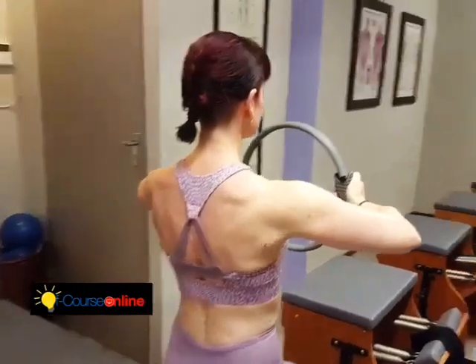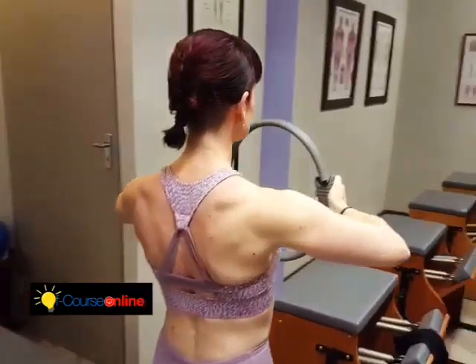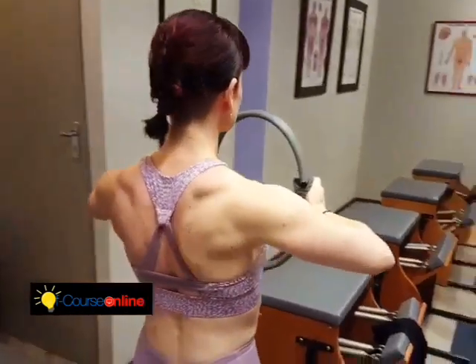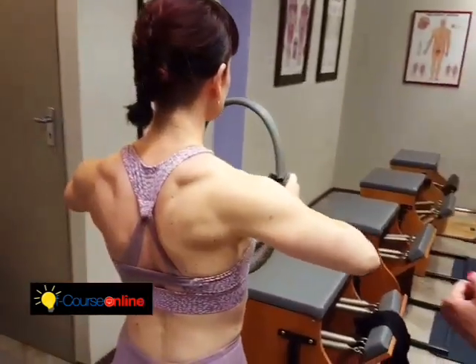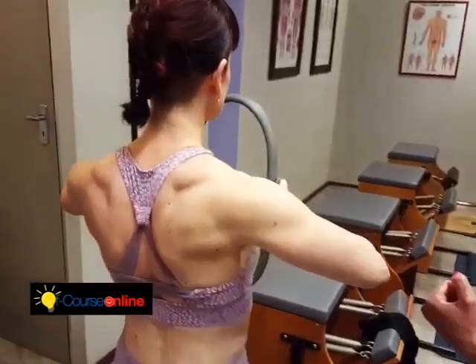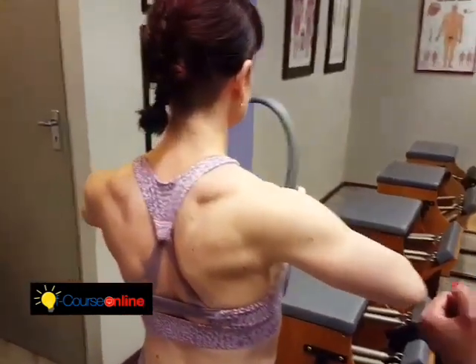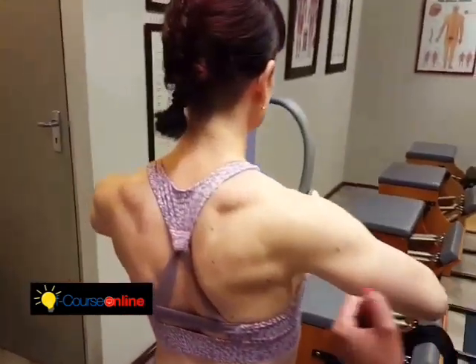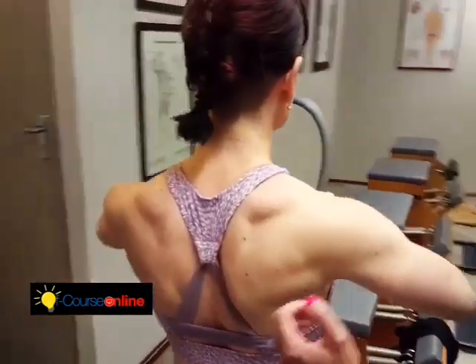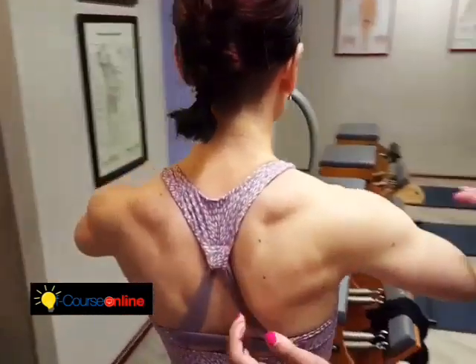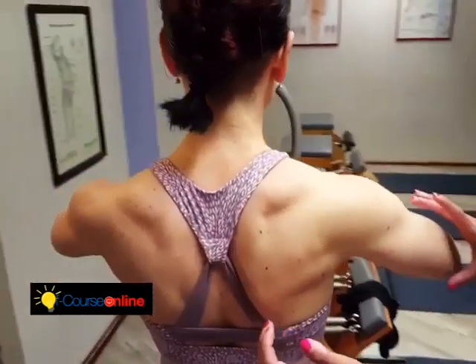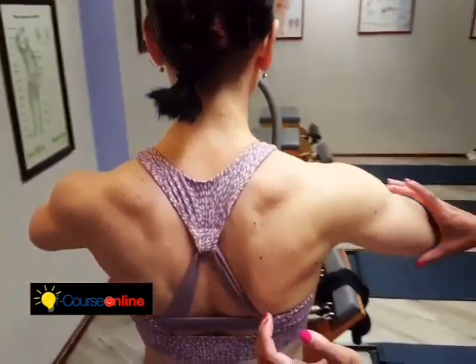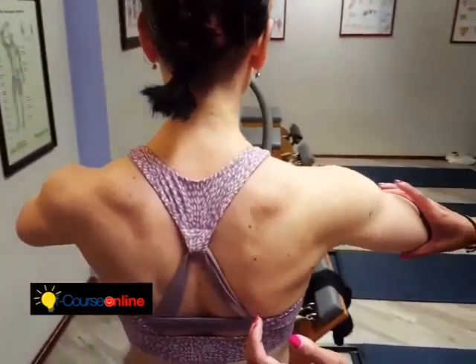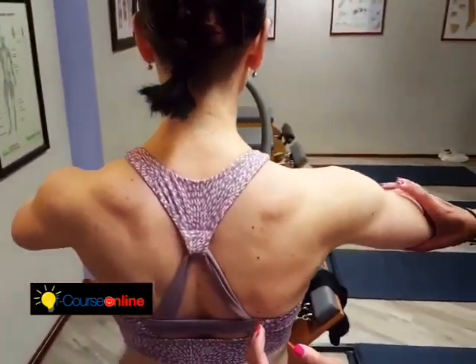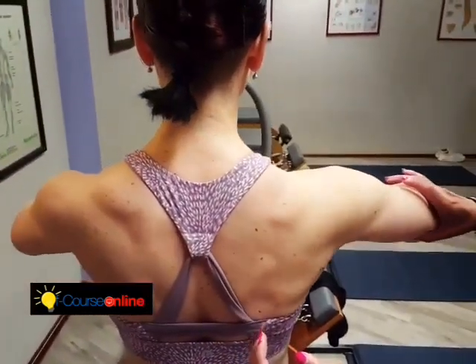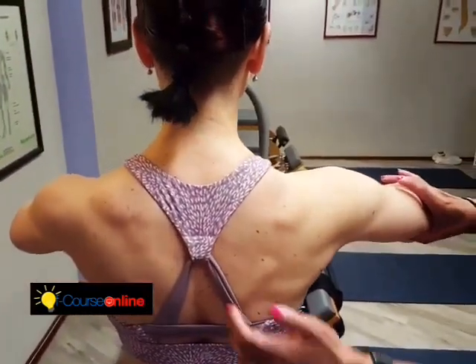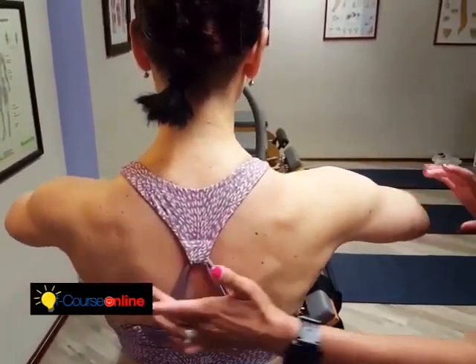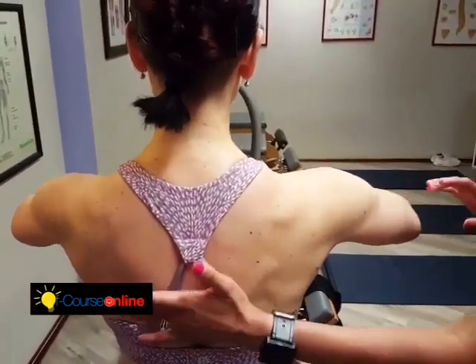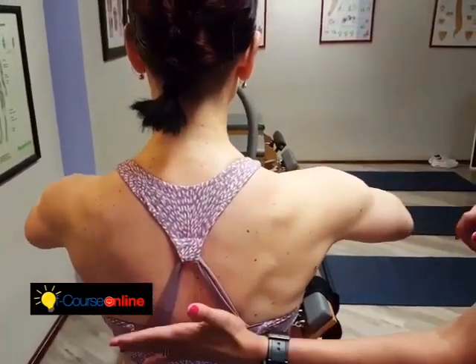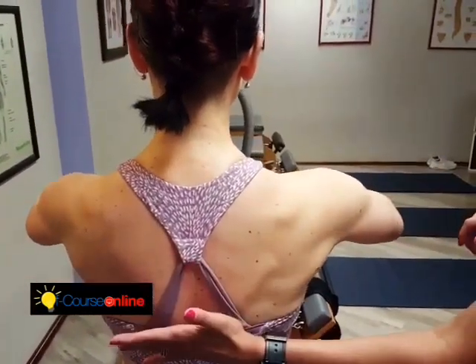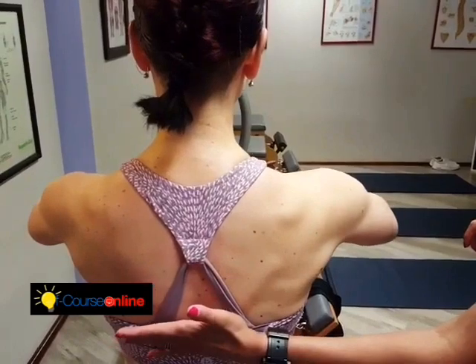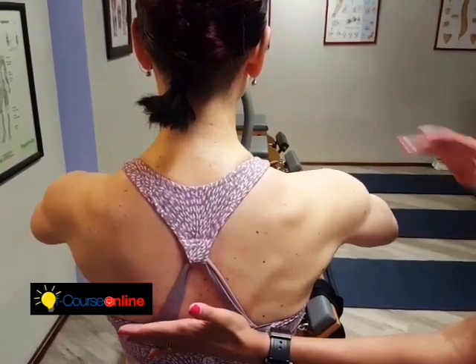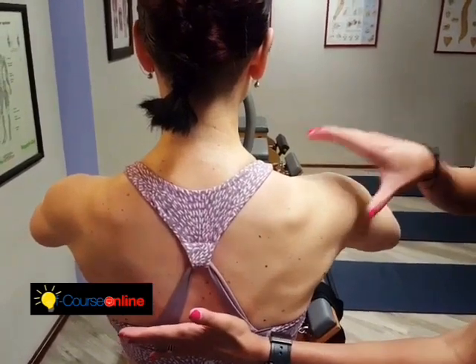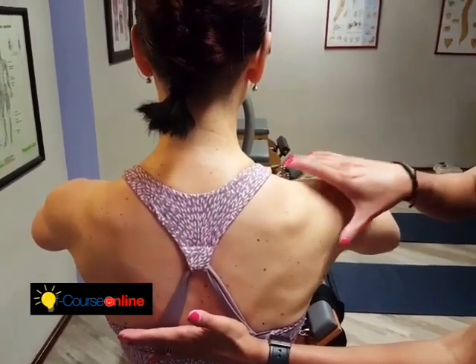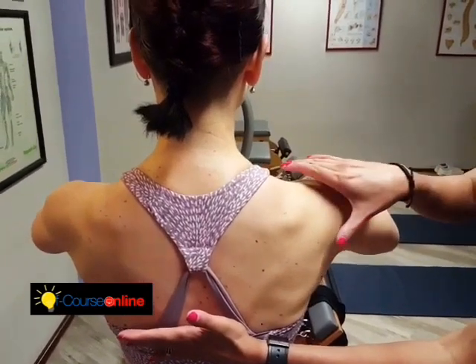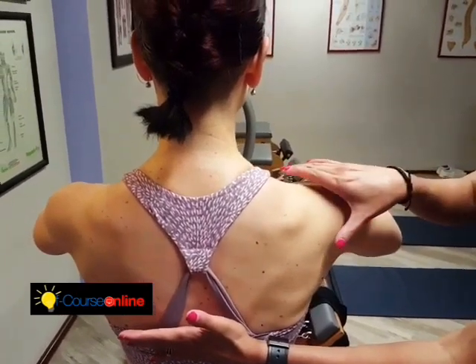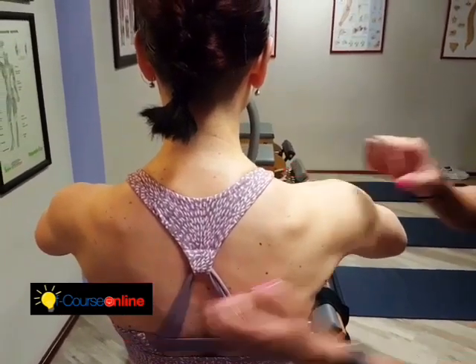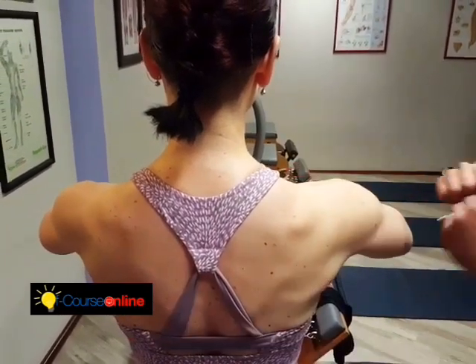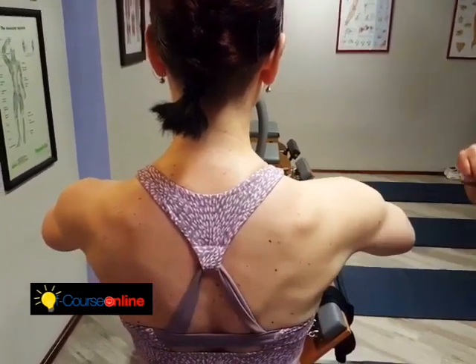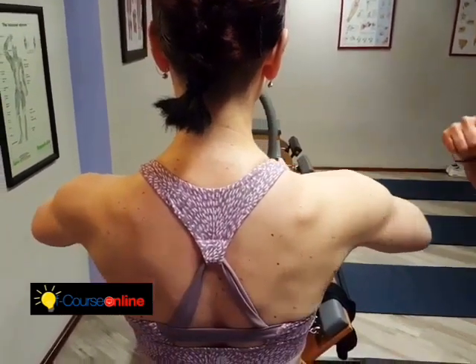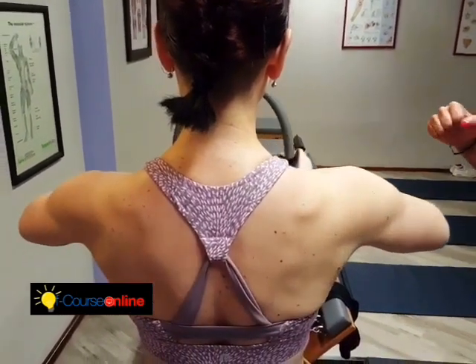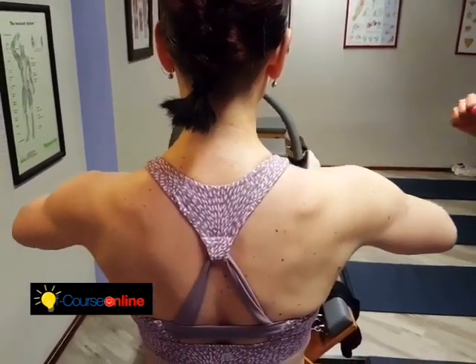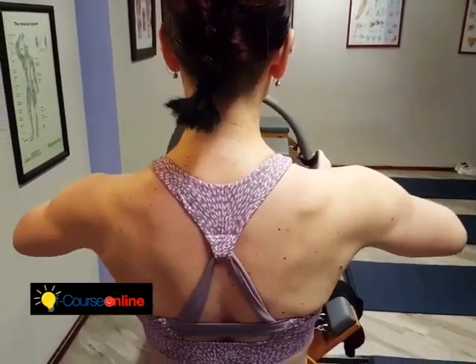Exhale, pressing in. Hold it. Reach those elbows out of the socket. Sitting up nice and tall. Drop the shoulders heavy and resisting back out.